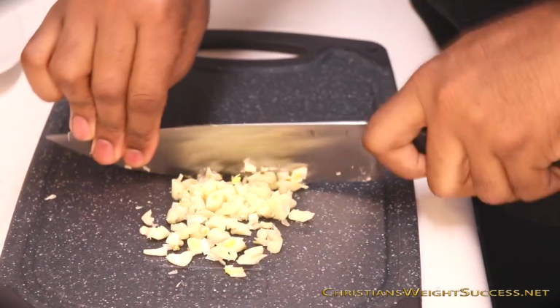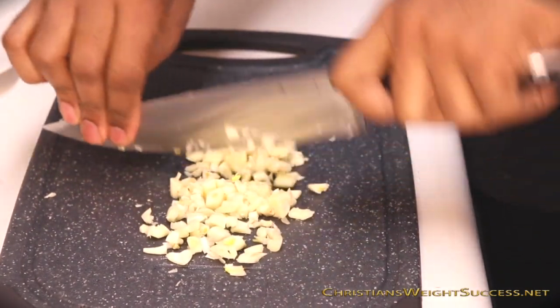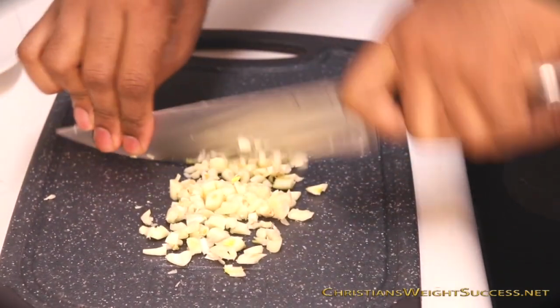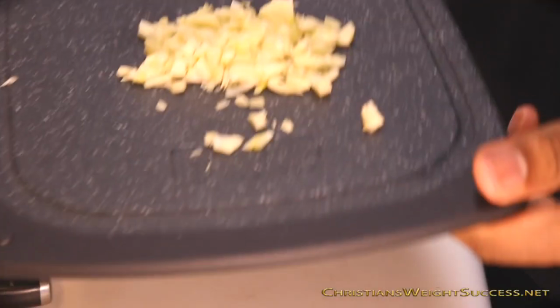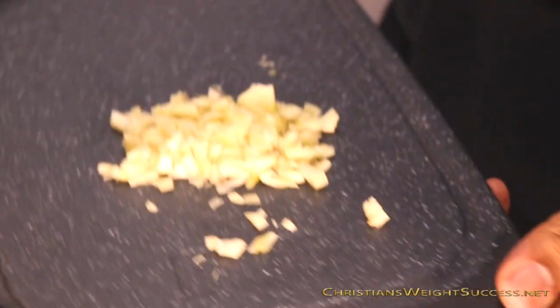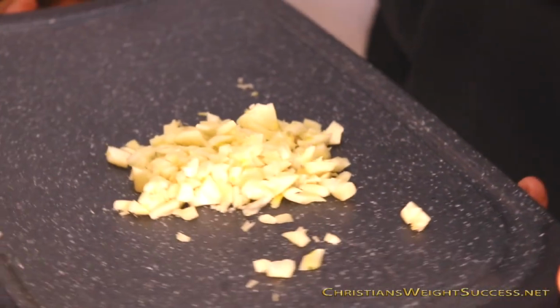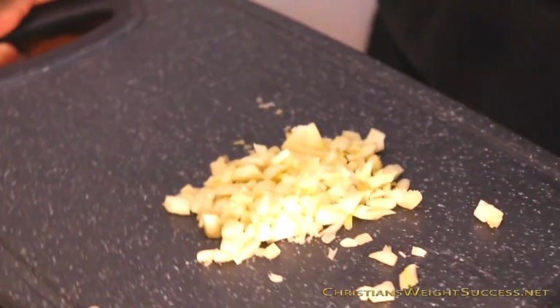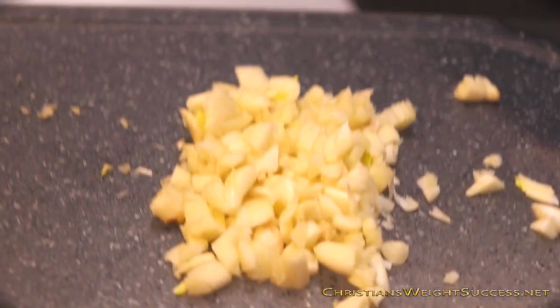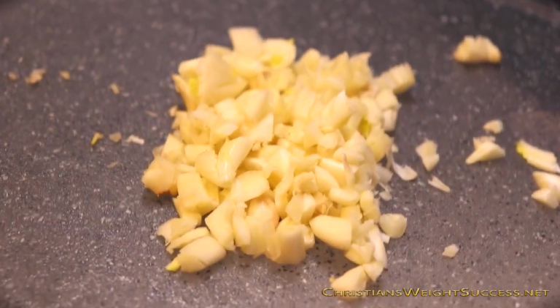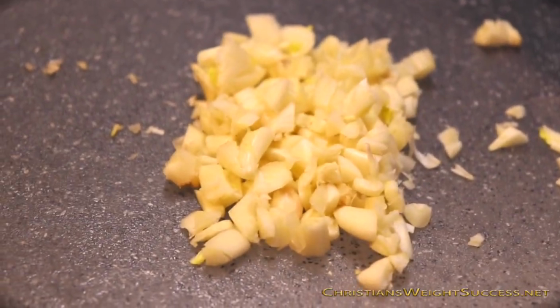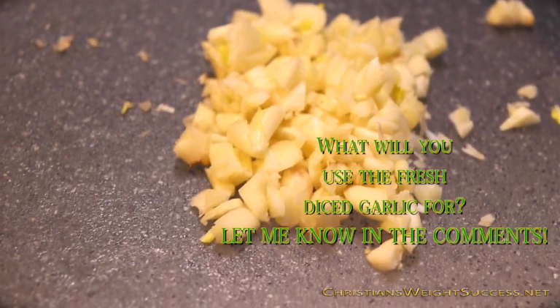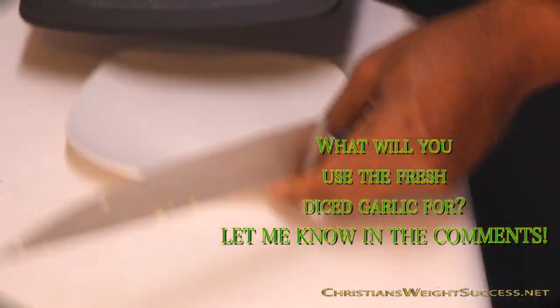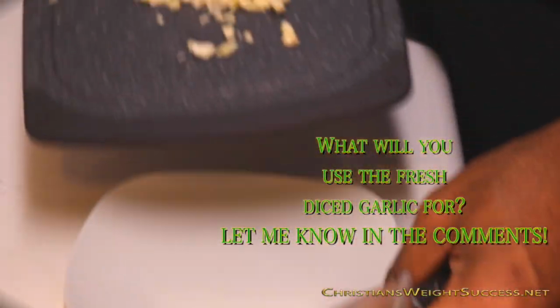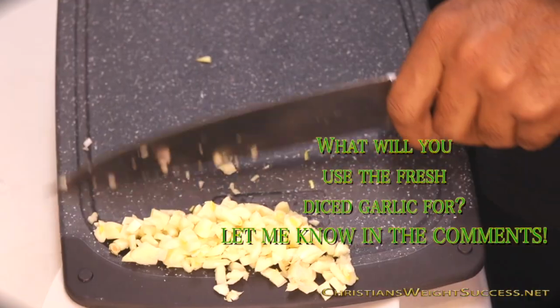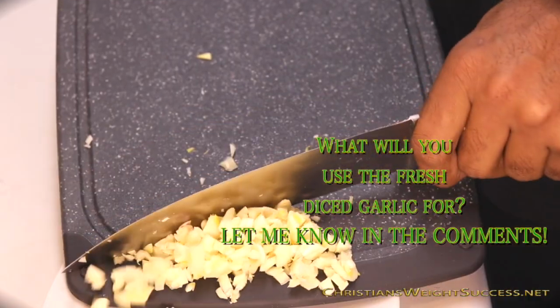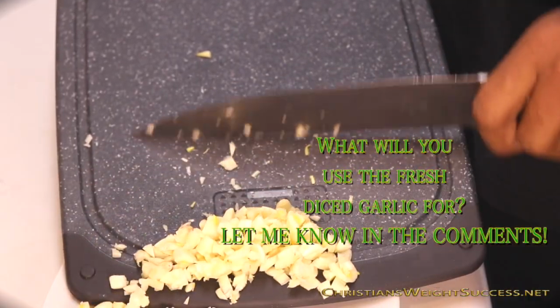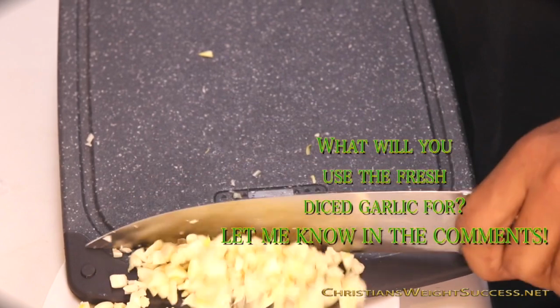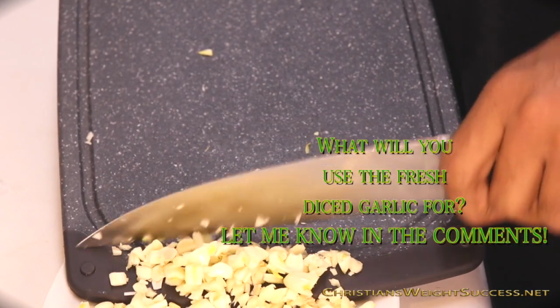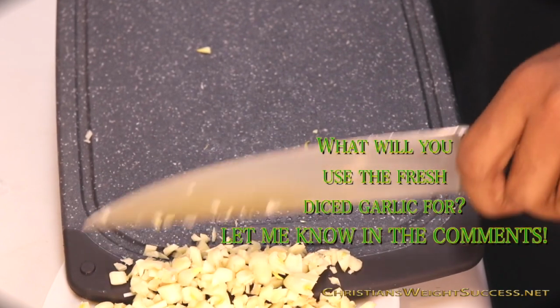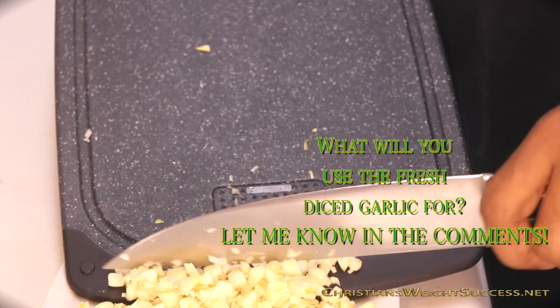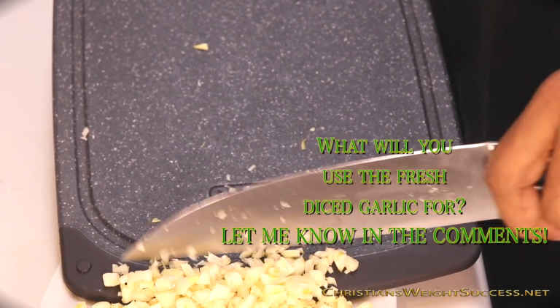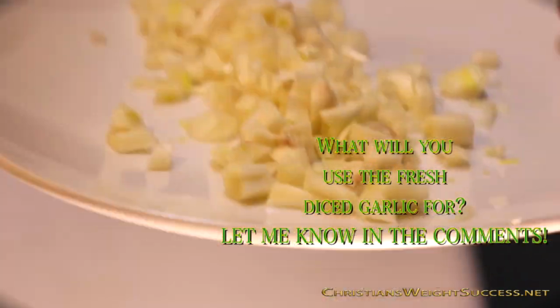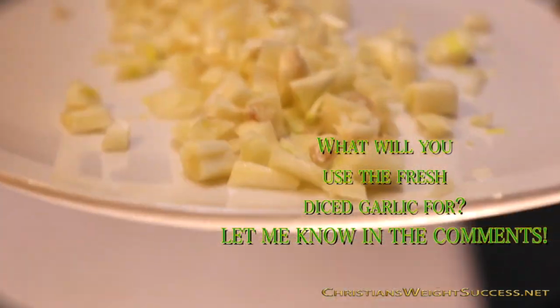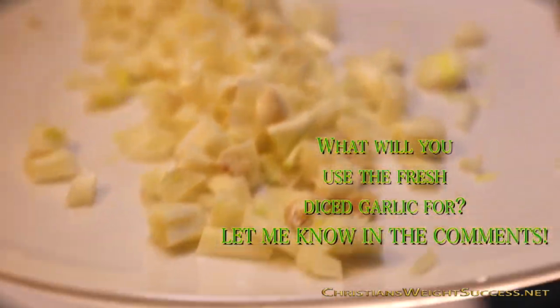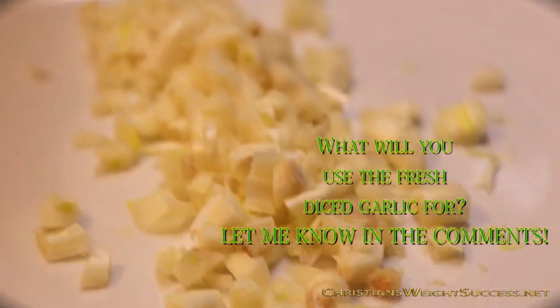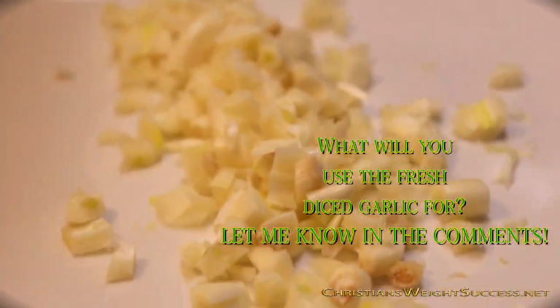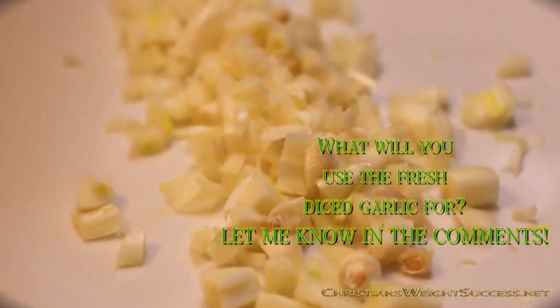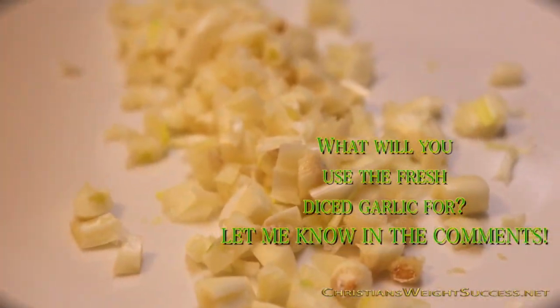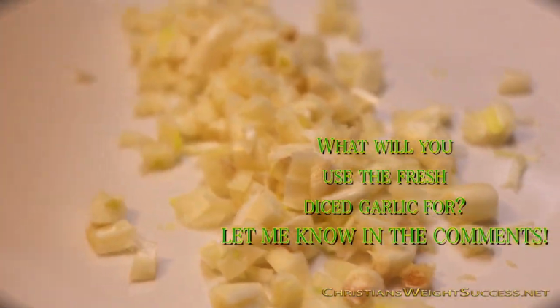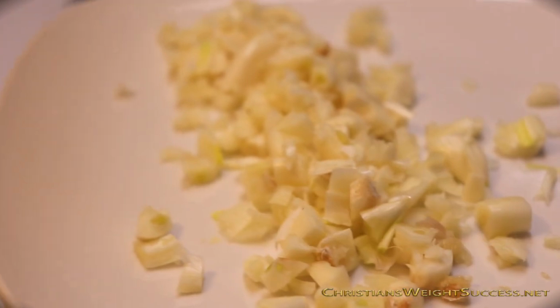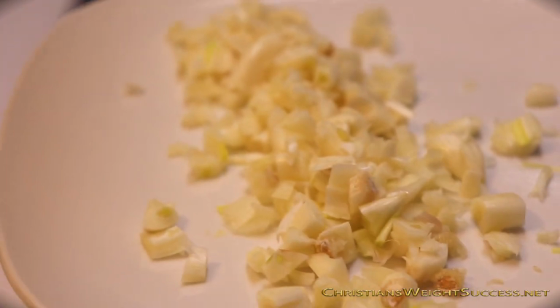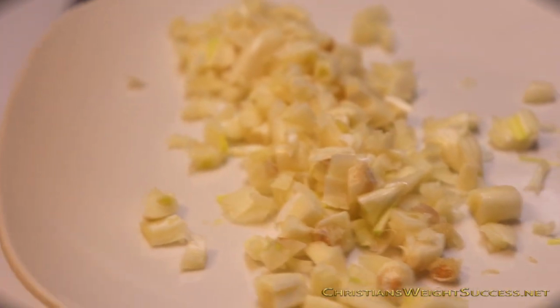So how long does fresh diced garlic last? Individual peeled cloves will last up to a week in the fridge, and chopped garlic will last no more than a day unless stored covered in olive oil, in which case it will last two, maybe three days.